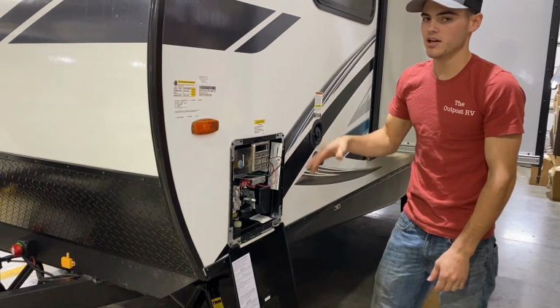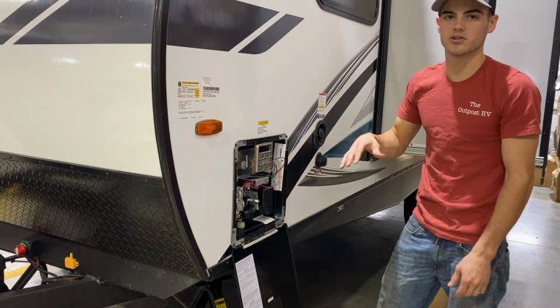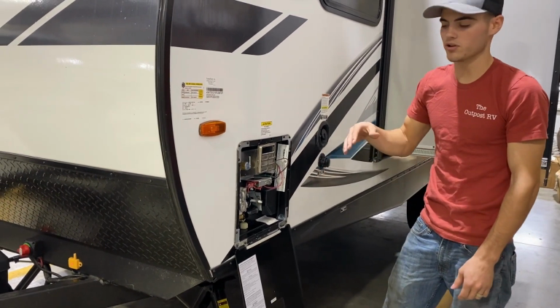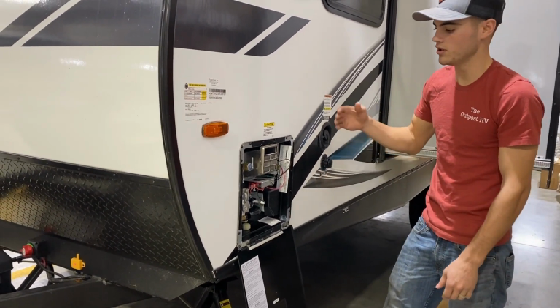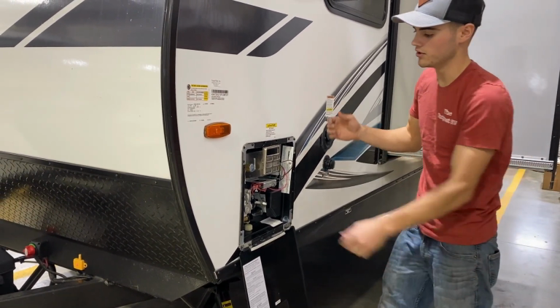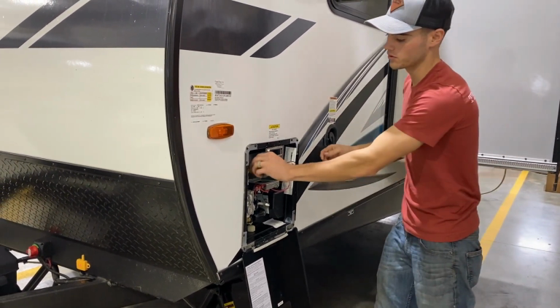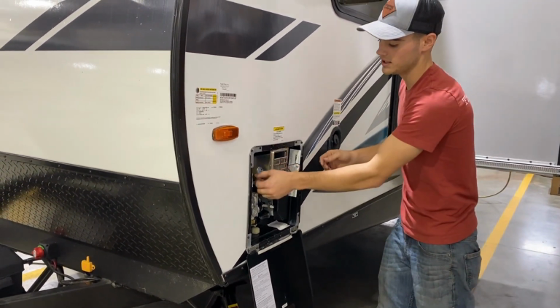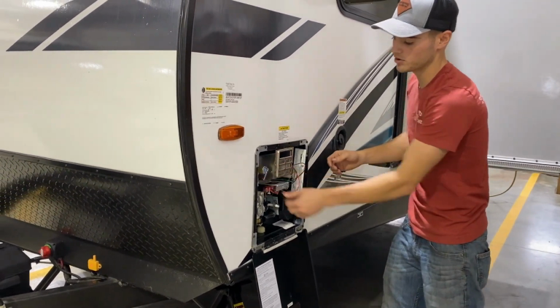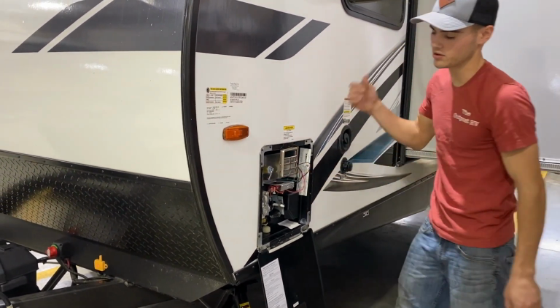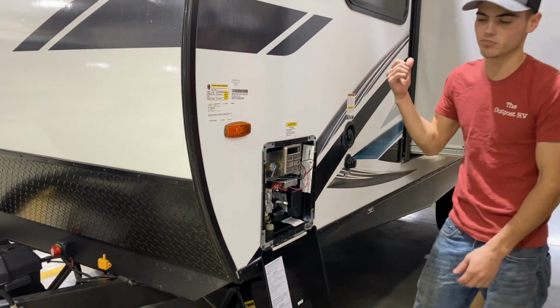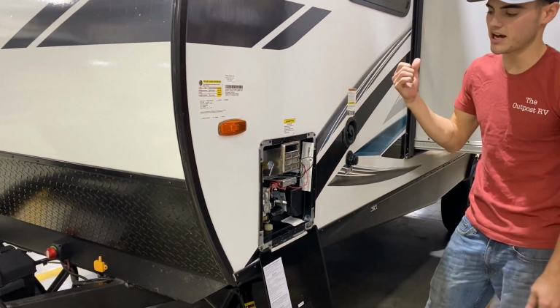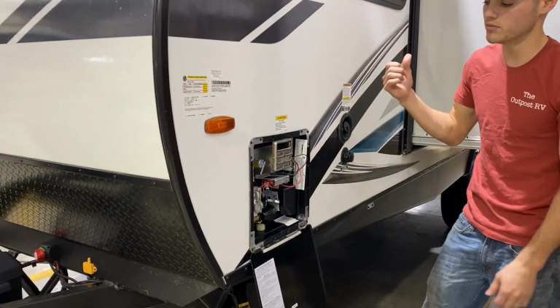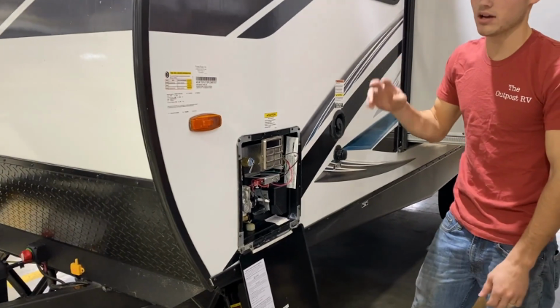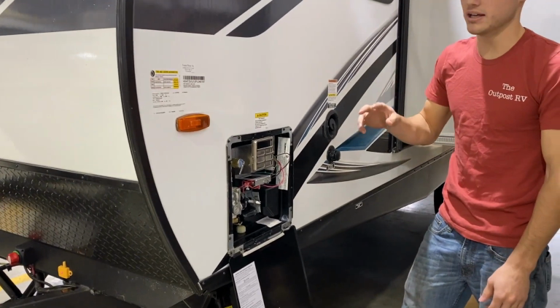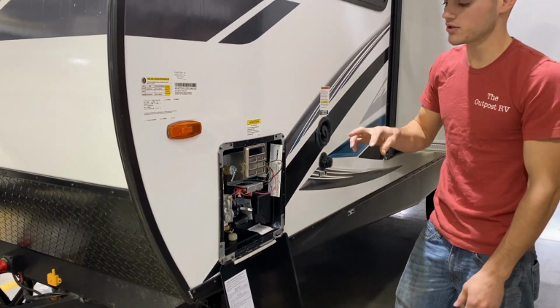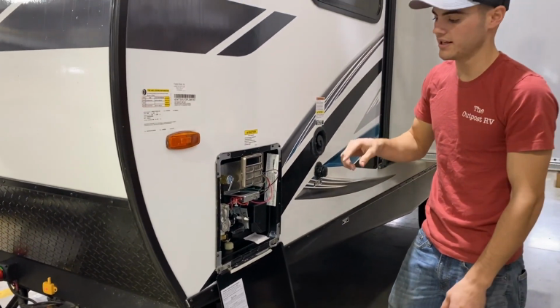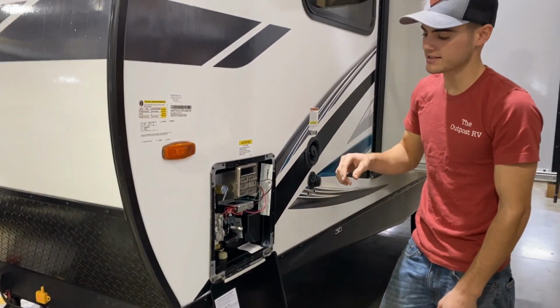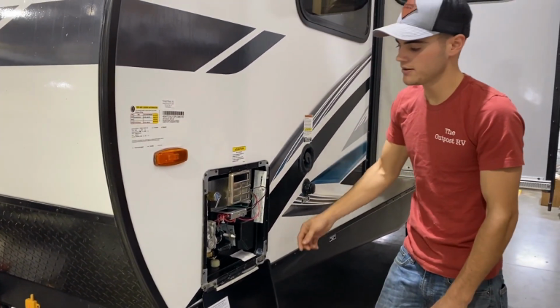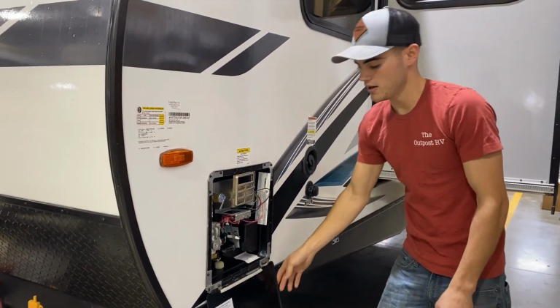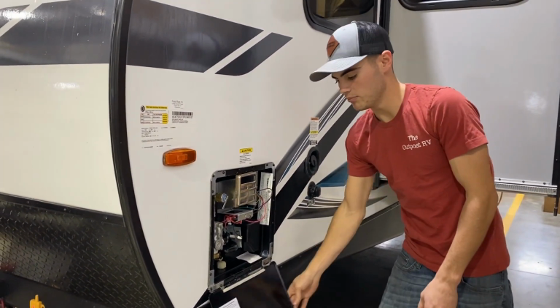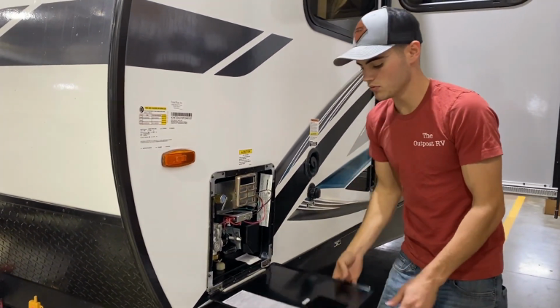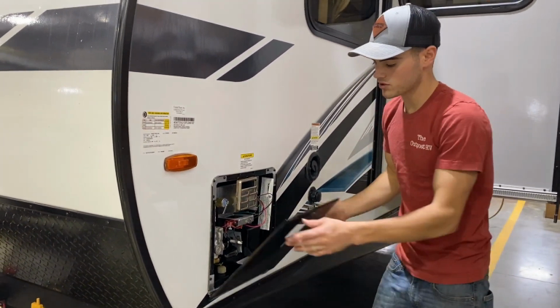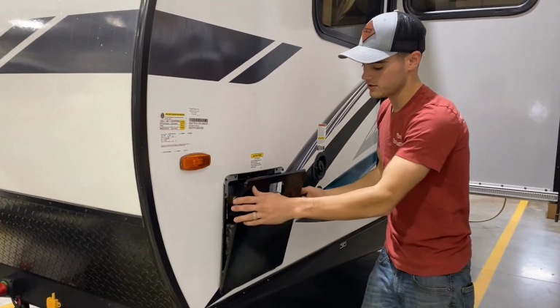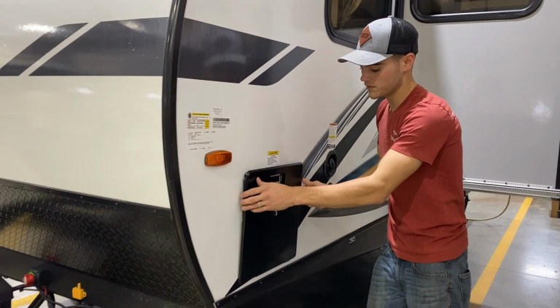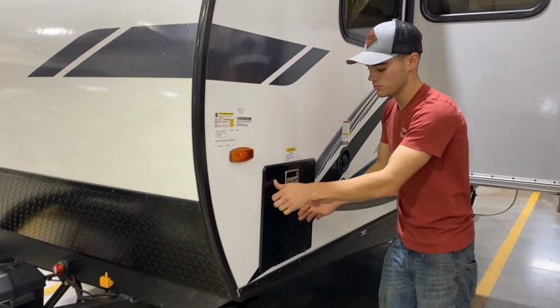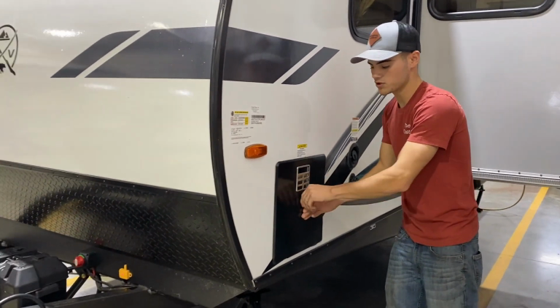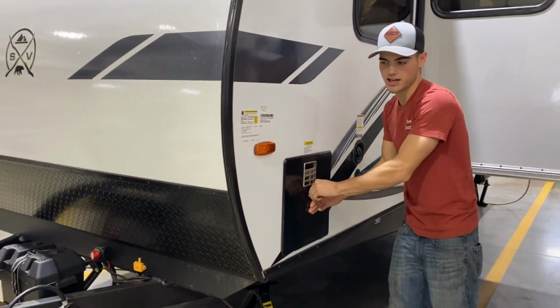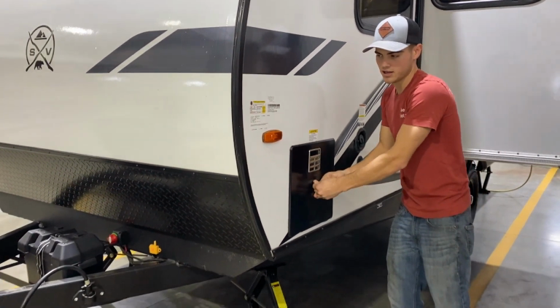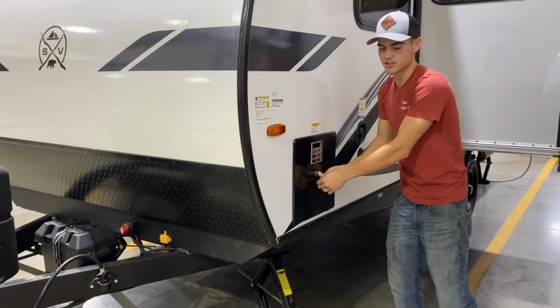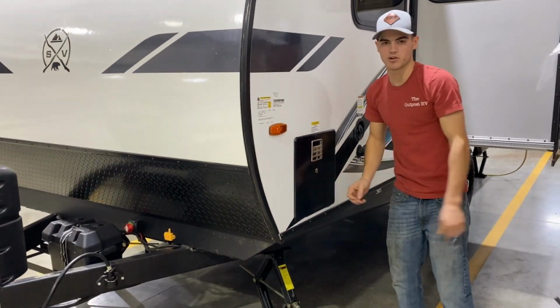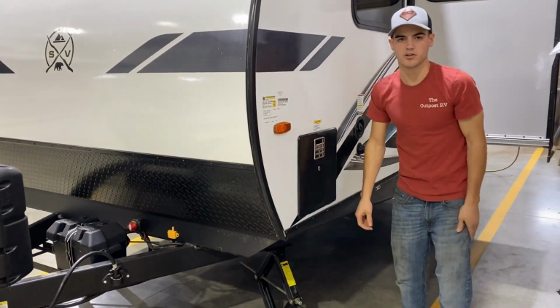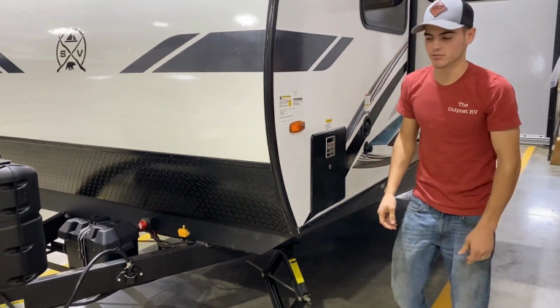Then you can turn on your heating element. Those will be in the bathroom. You'll have an electric side and a gas side, but you do want to make sure that it is filled before you start that. Otherwise it can burn up your heating elements.